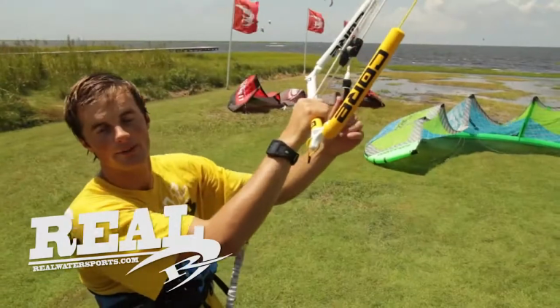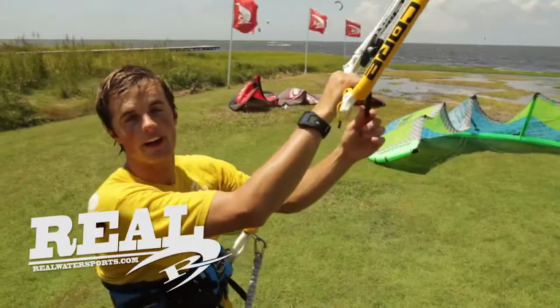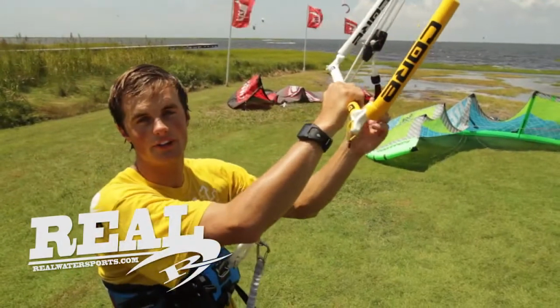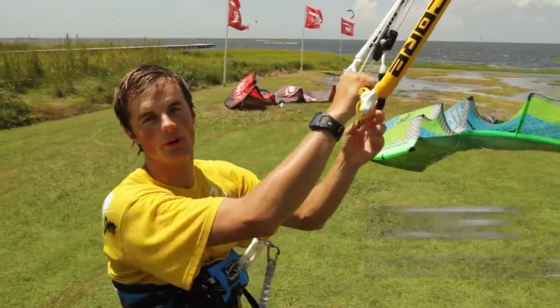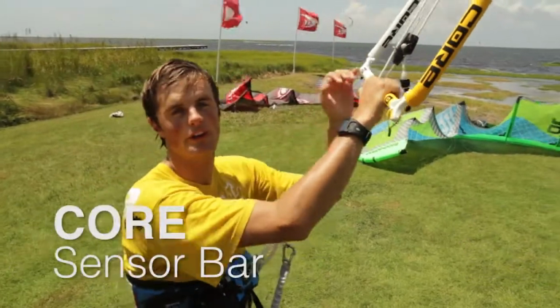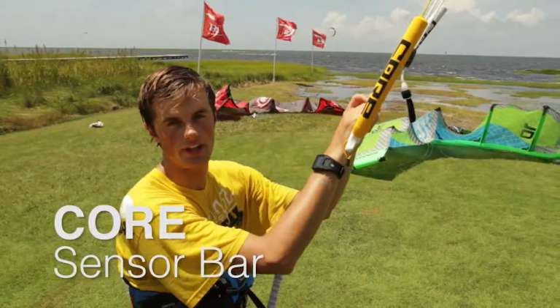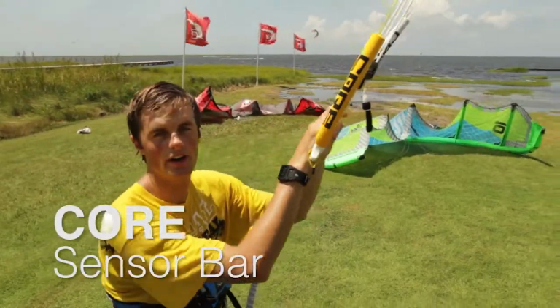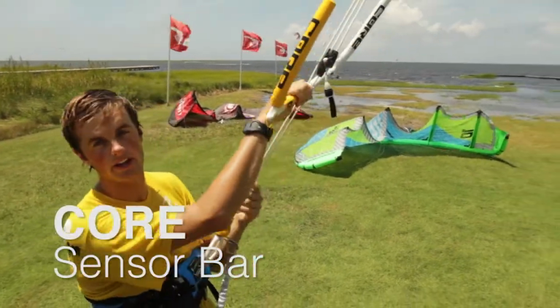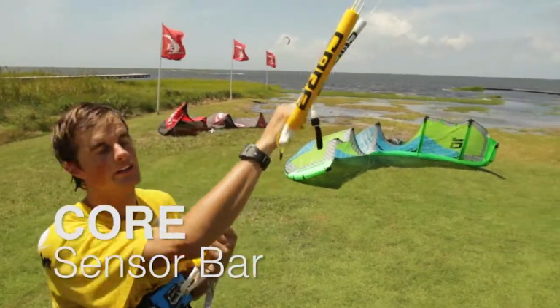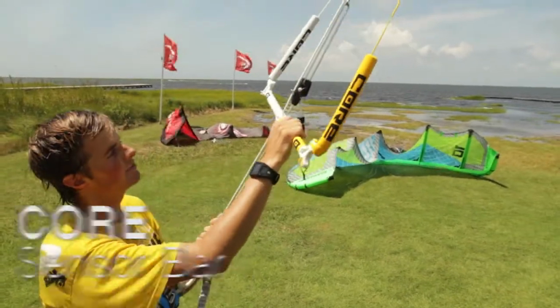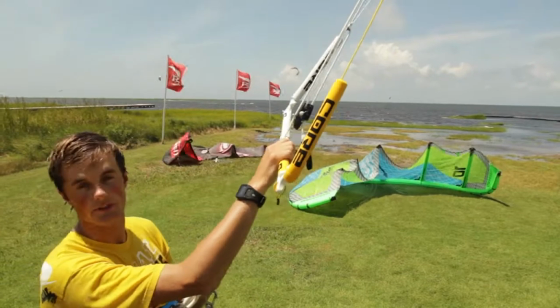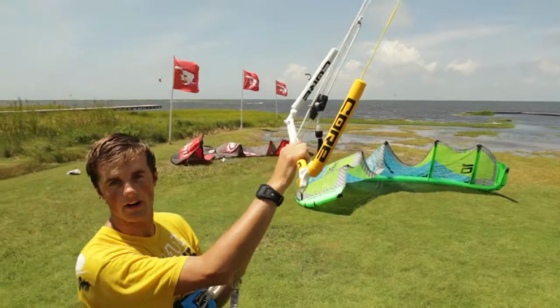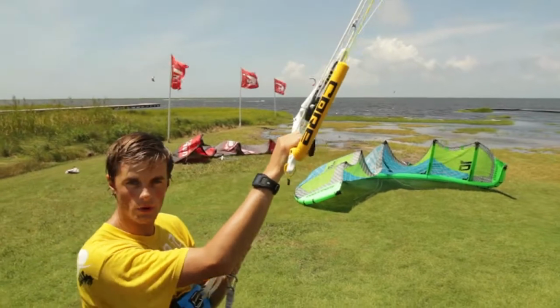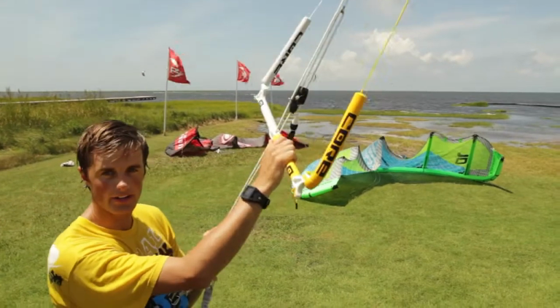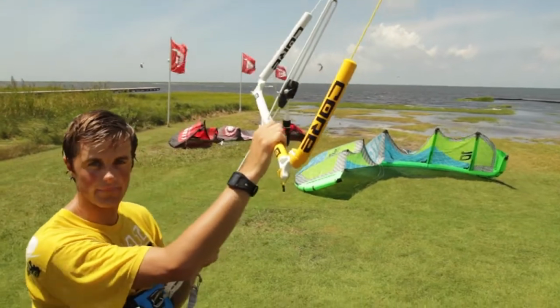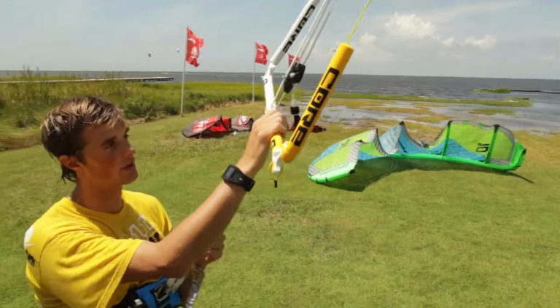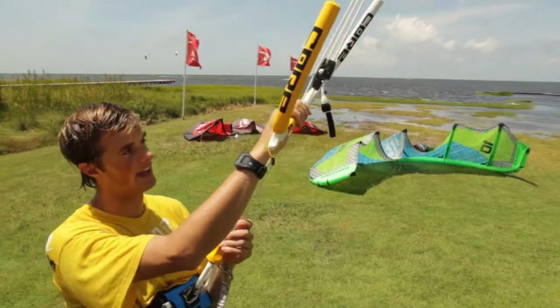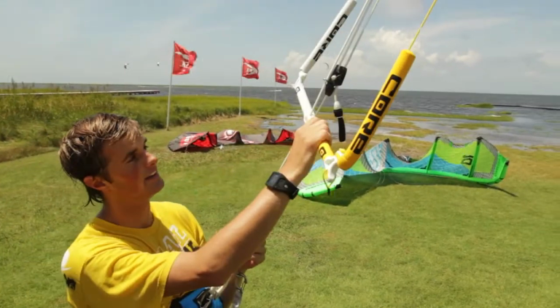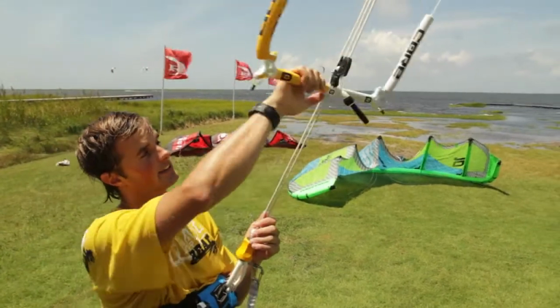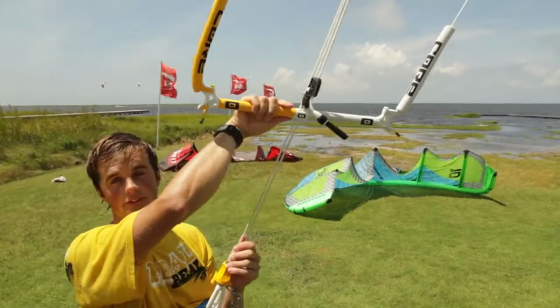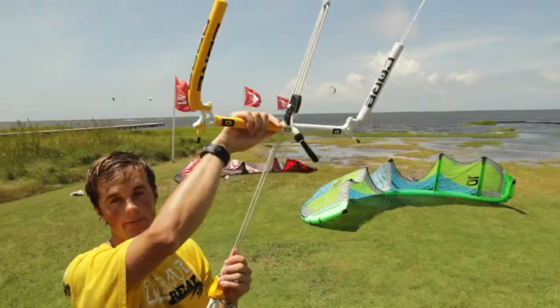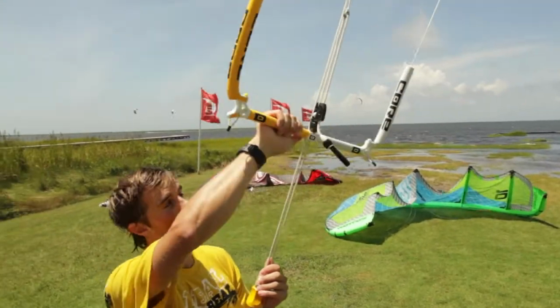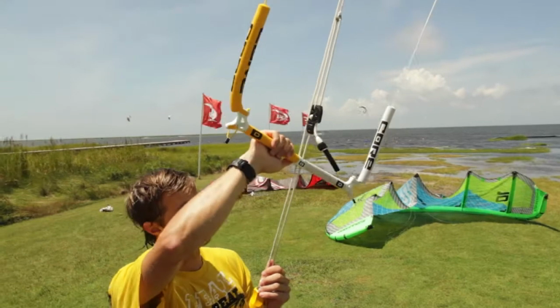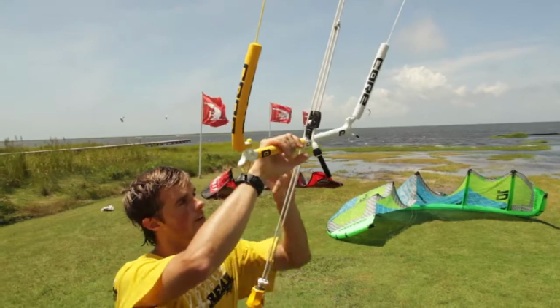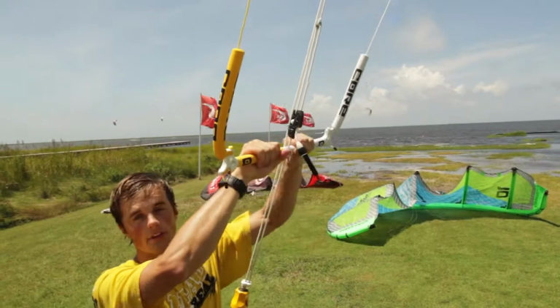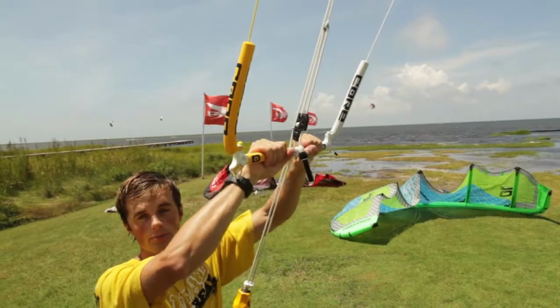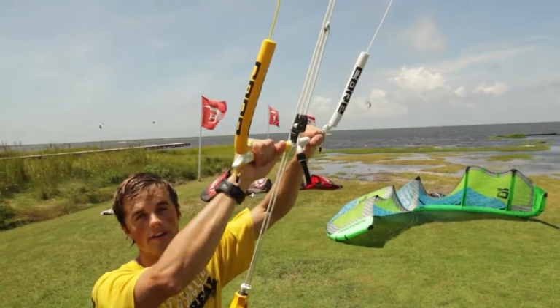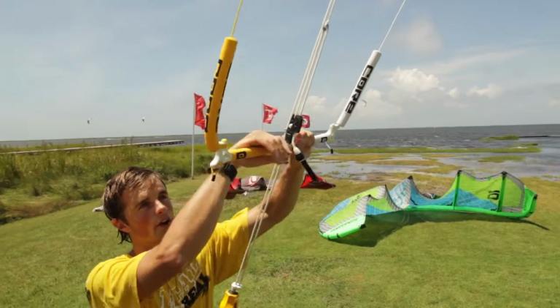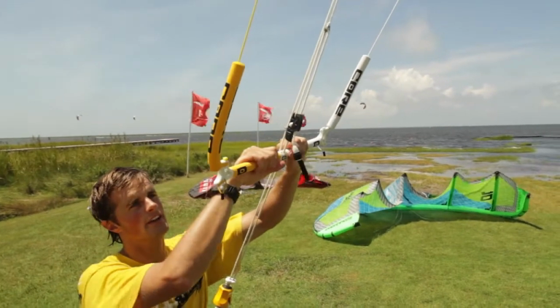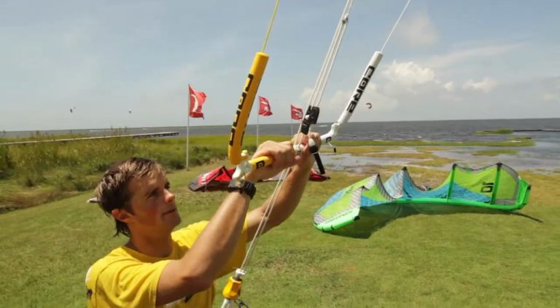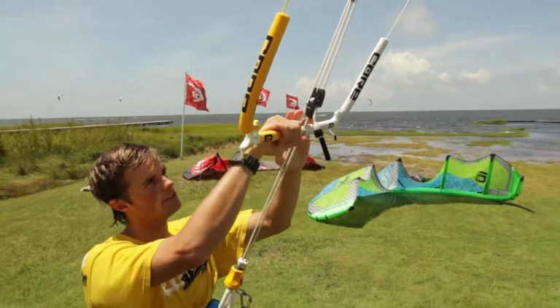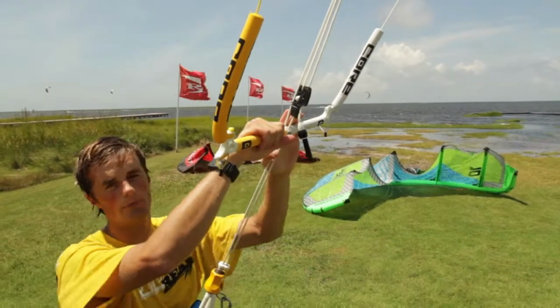What's up guys, you're watching the review of the Core Sensor Bar here at Real. Just rode this bar on the water with the Core Kites, and I can say straight off the bat, I like it a lot. Grip's nice and smooth, very easy to ride. Pretty simple bar.